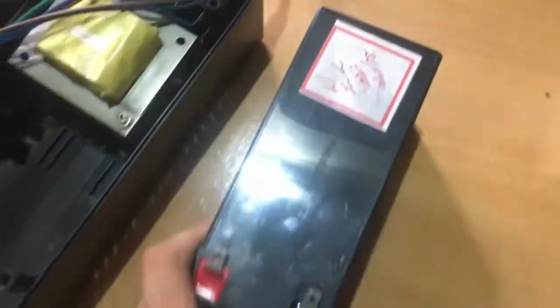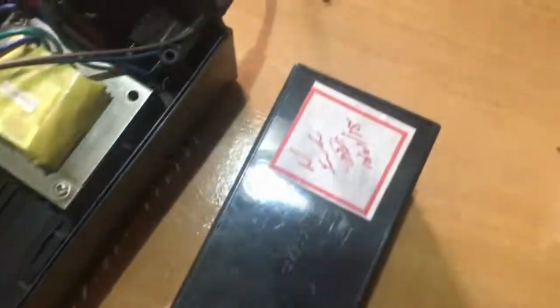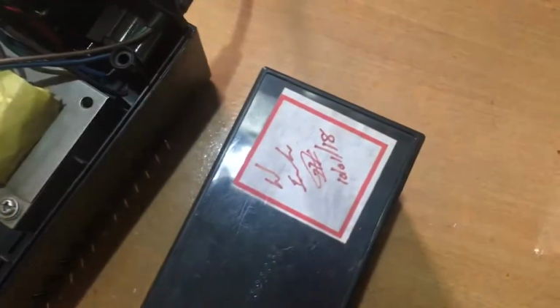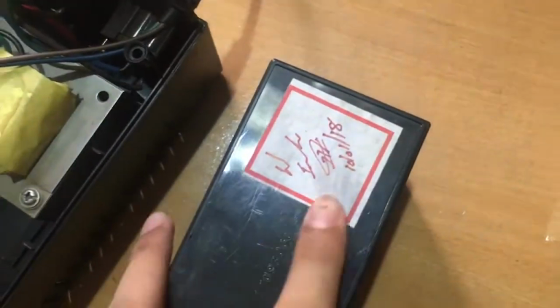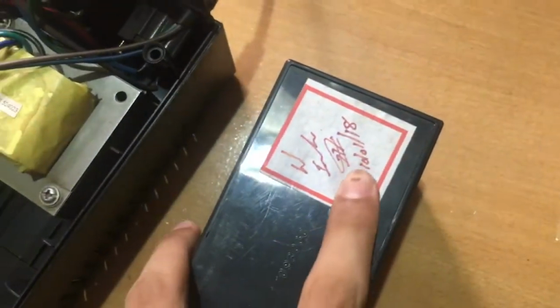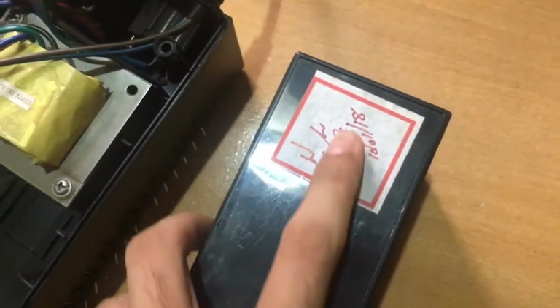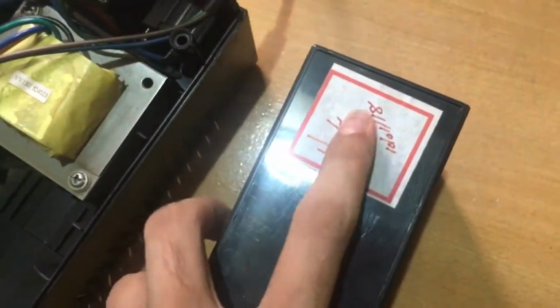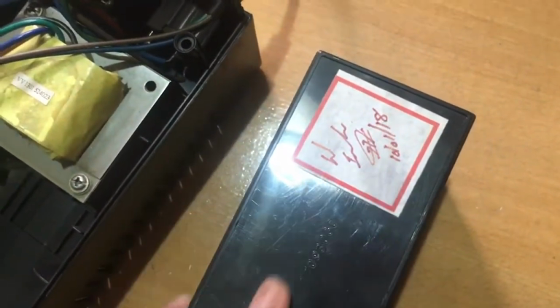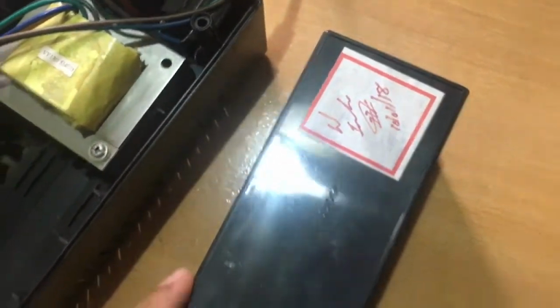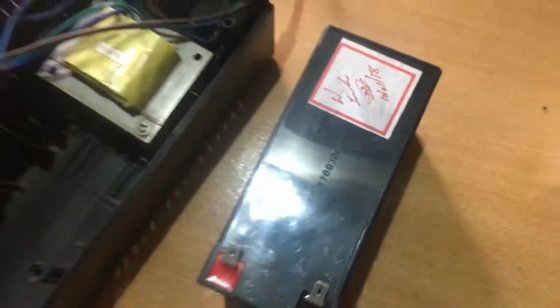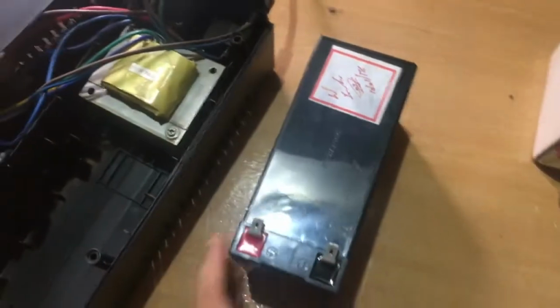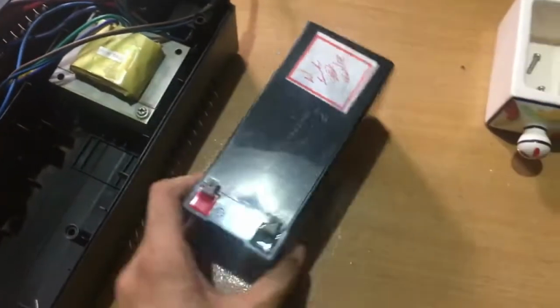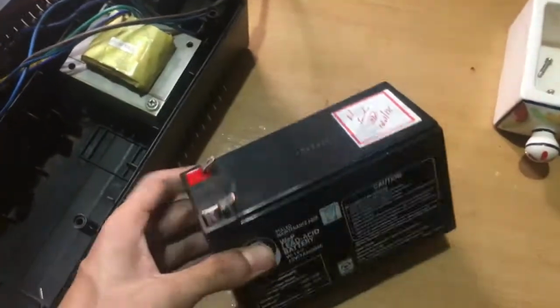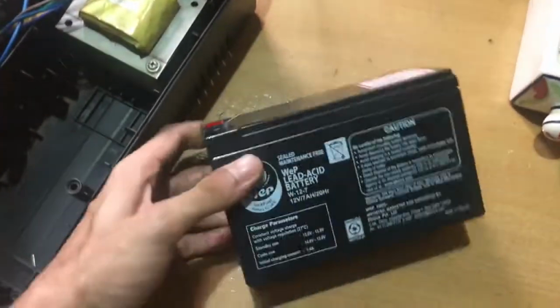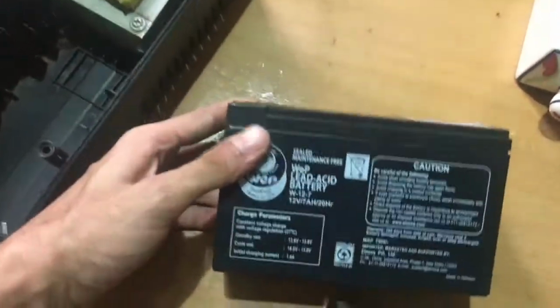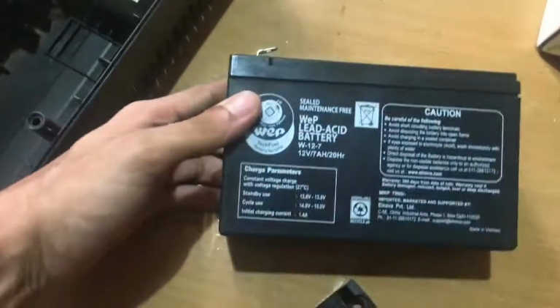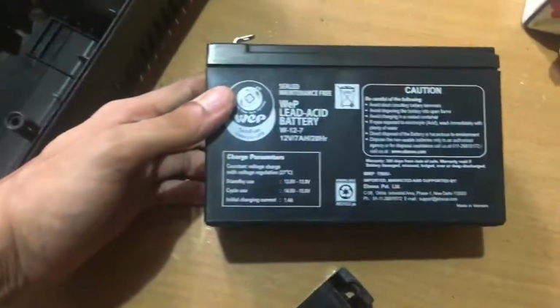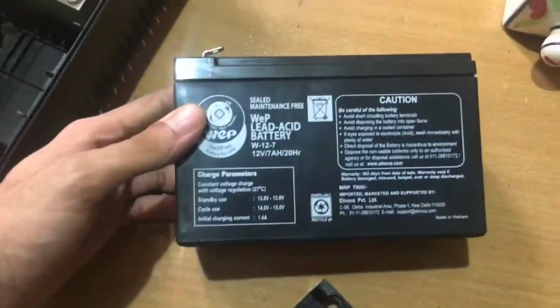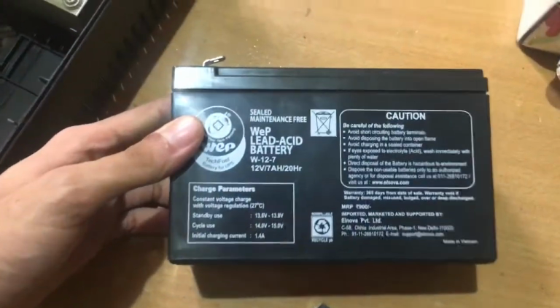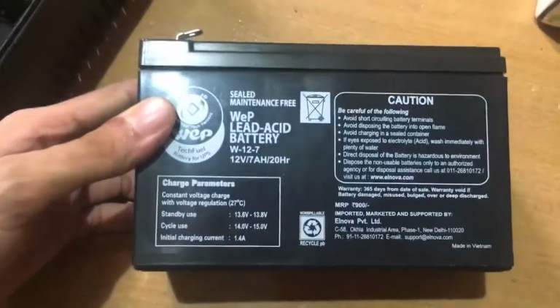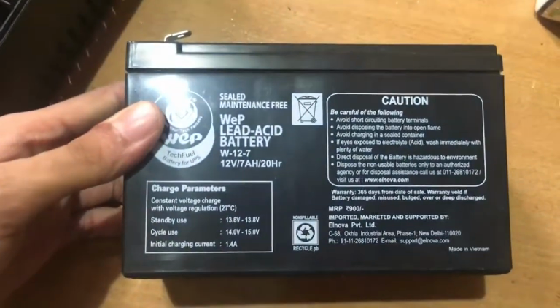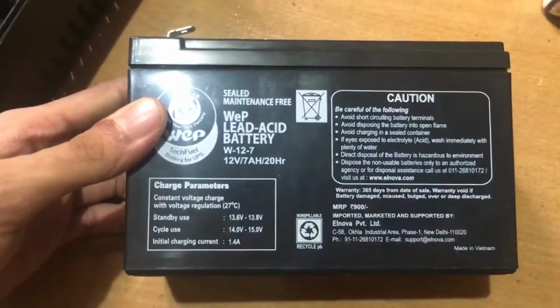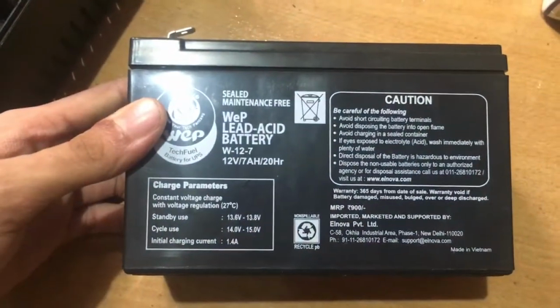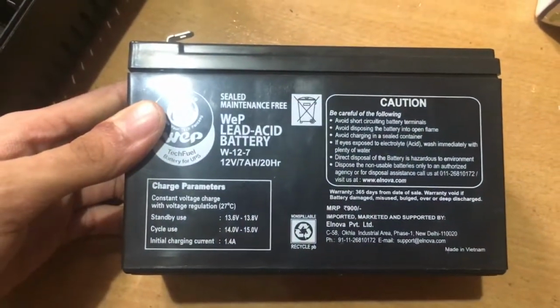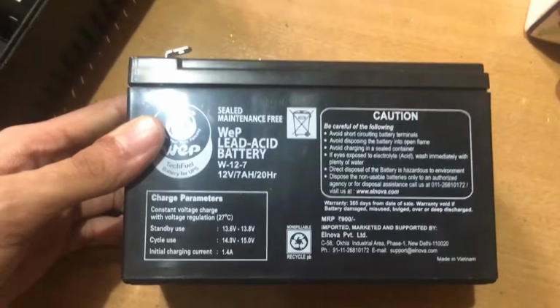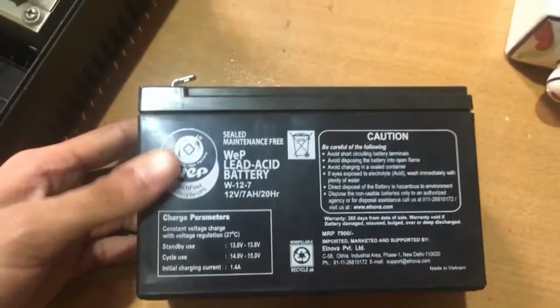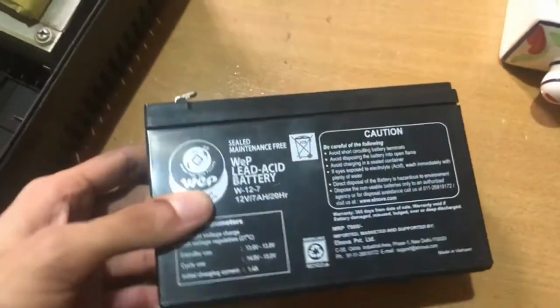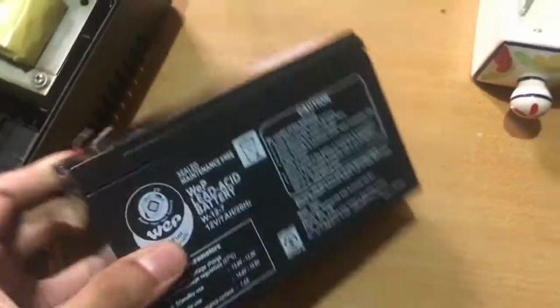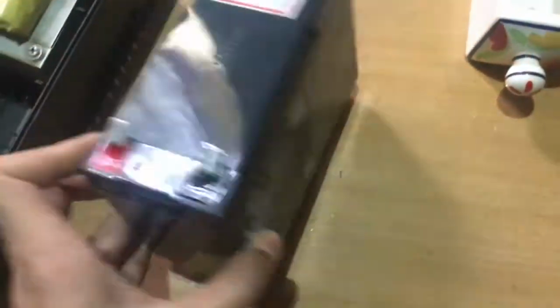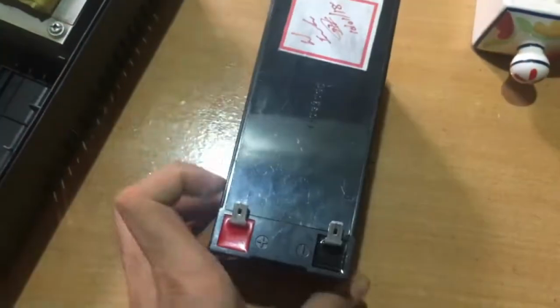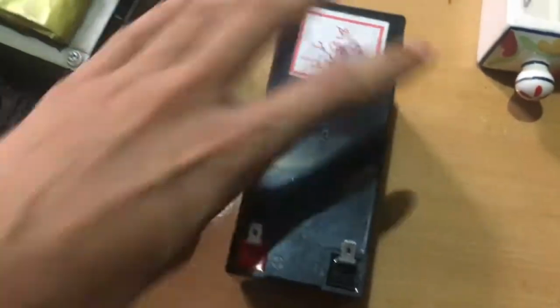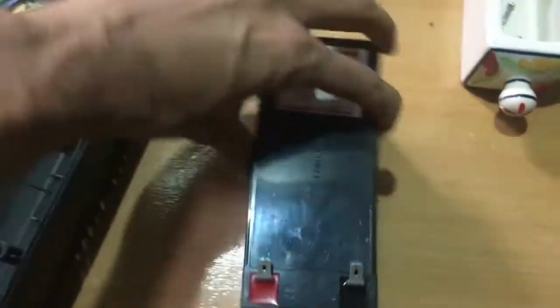As I mentioned before, this battery was replaced in 2018. Sealed lead acid batteries are normally used in UPS. These are rated at 12 volts, 7 amp-hours.